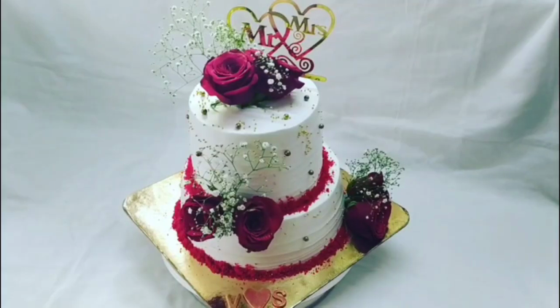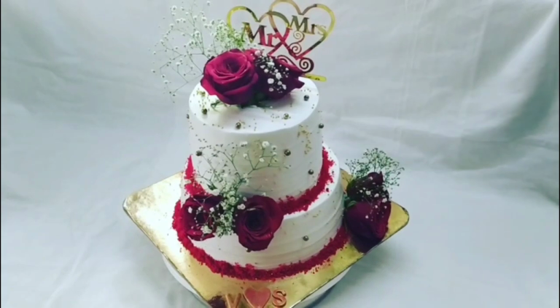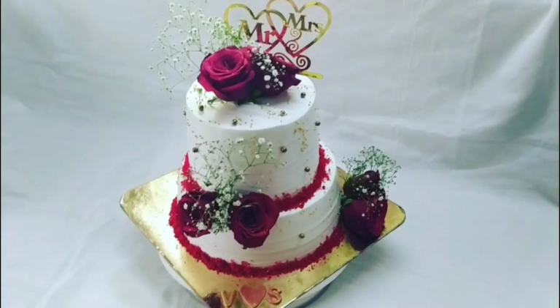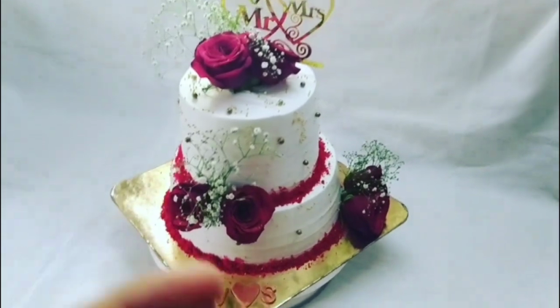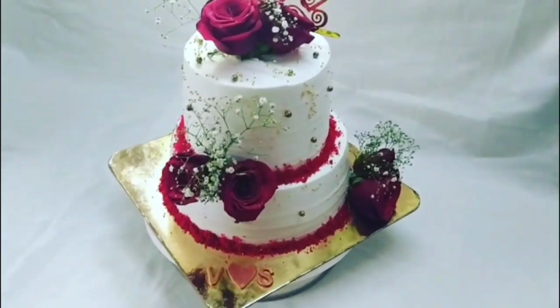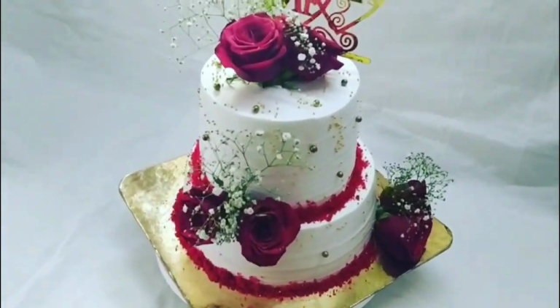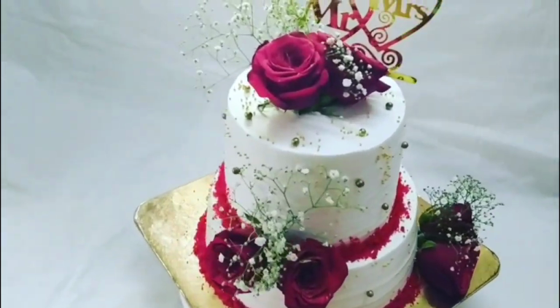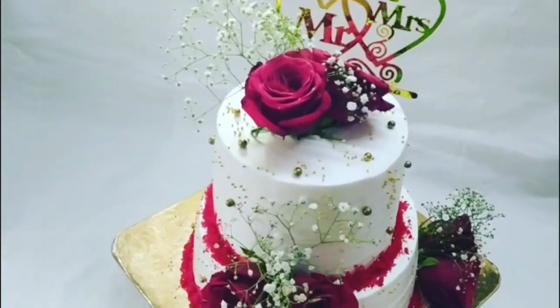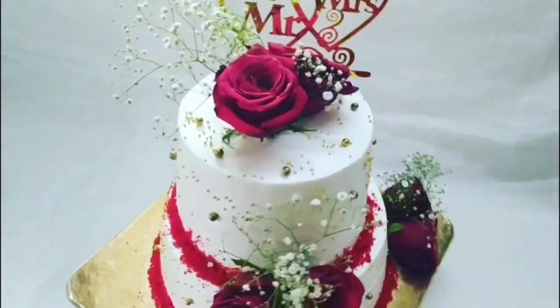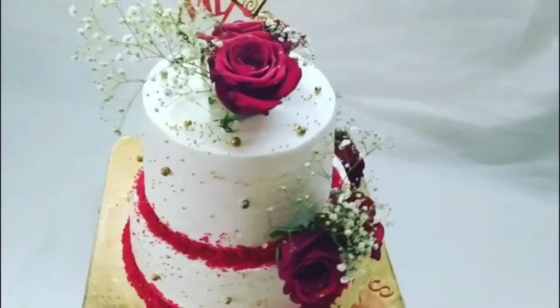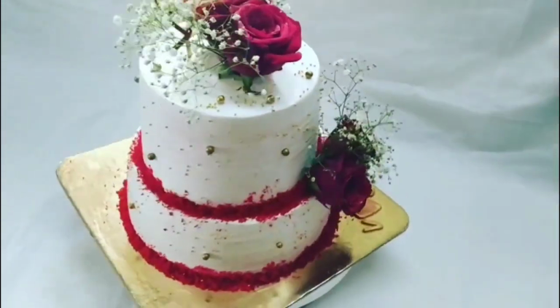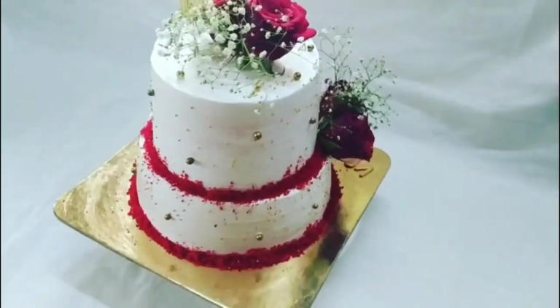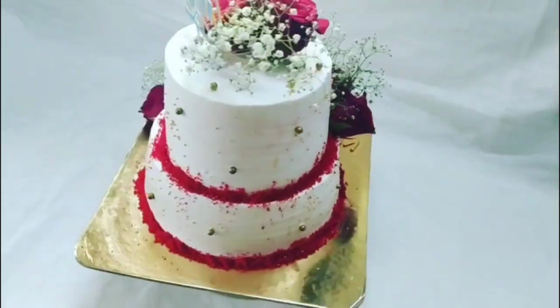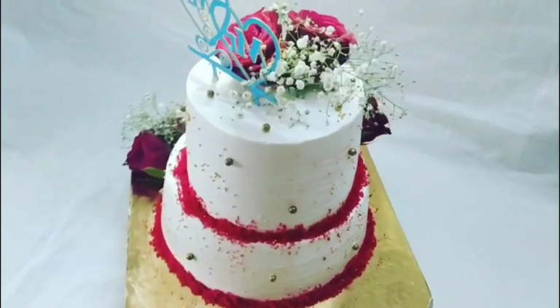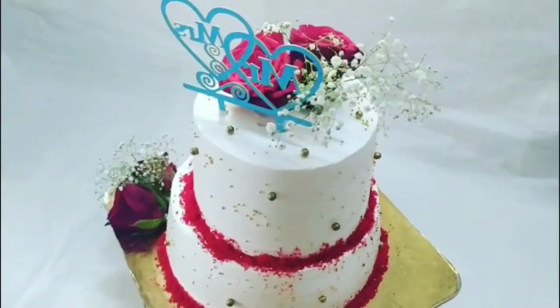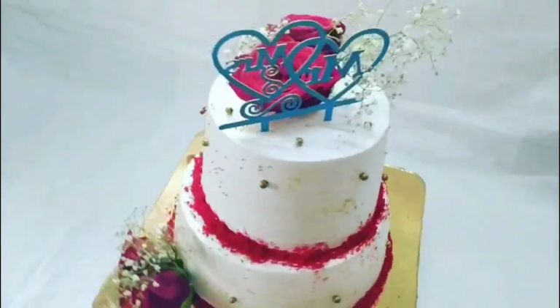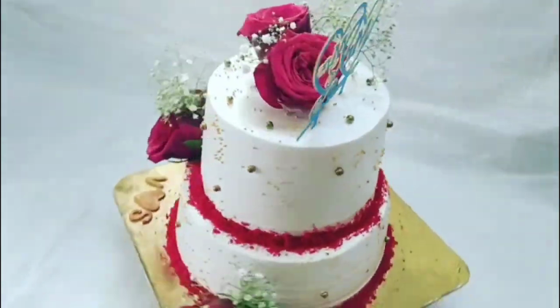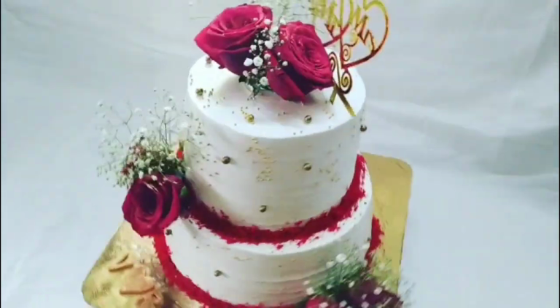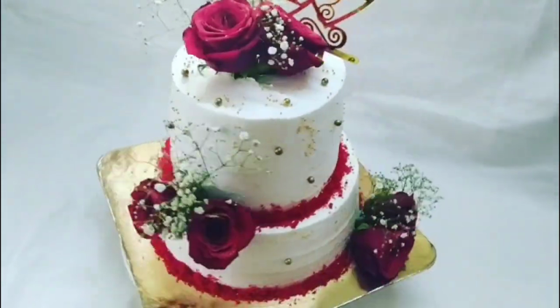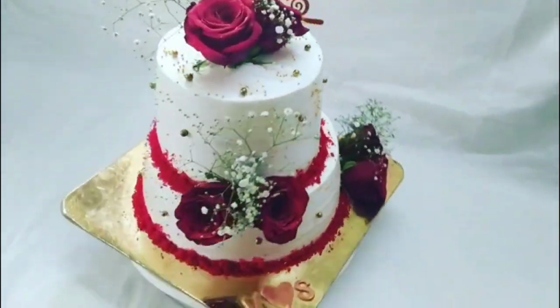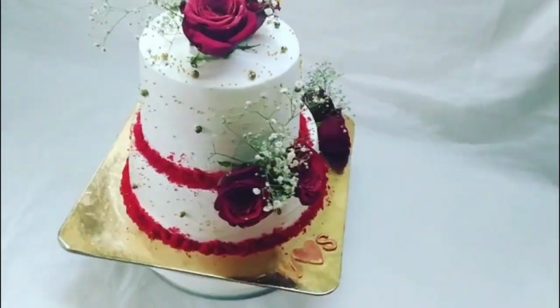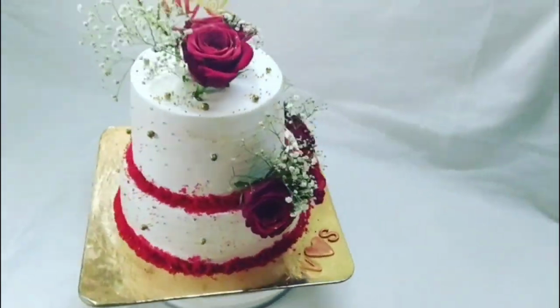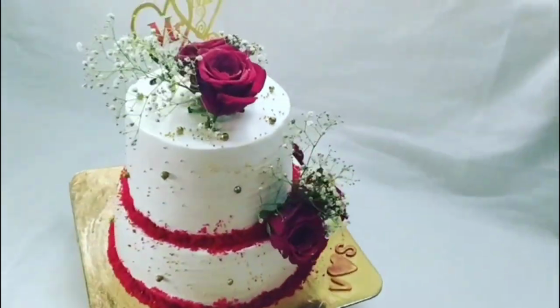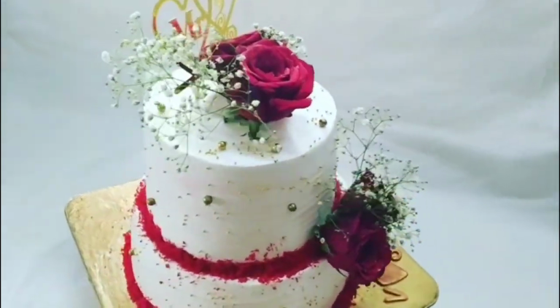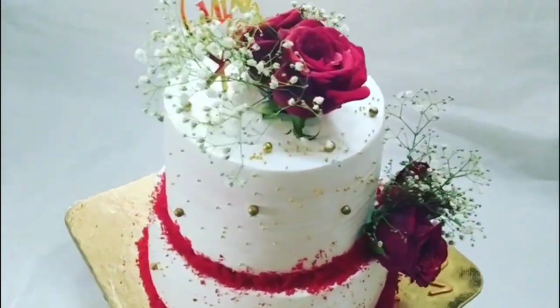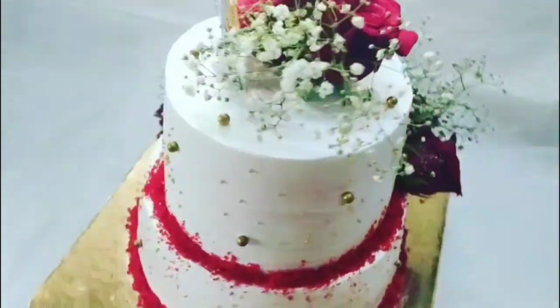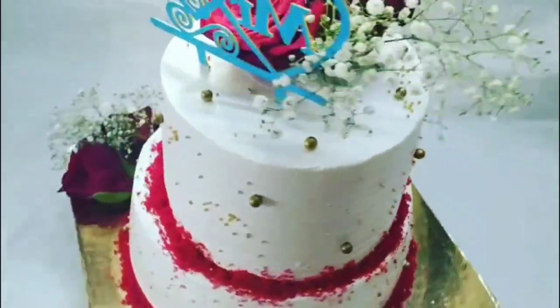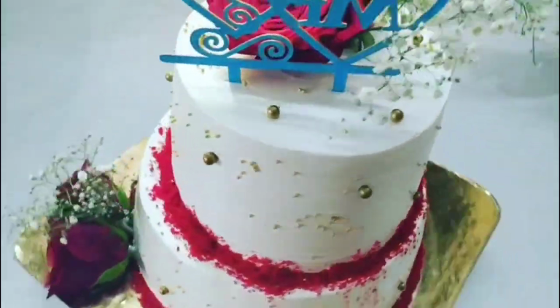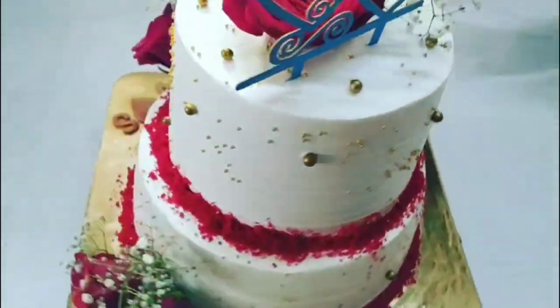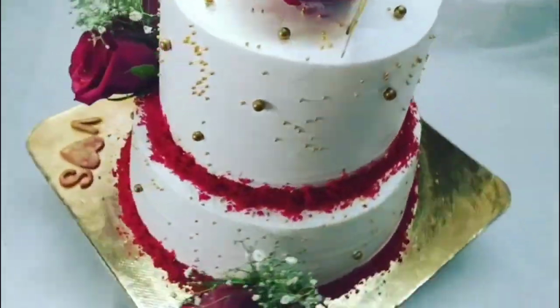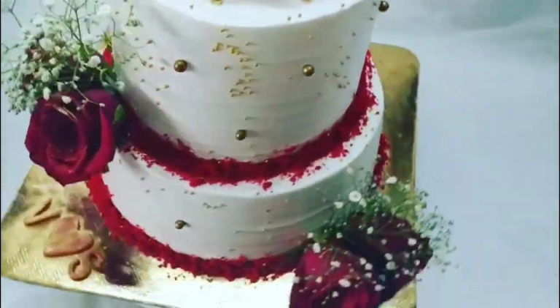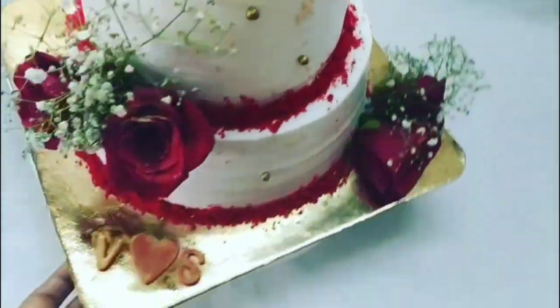Hello, Assalamualaikum. Welcome to Sajmi's Cooking Art. I am going to make a special cake — a wedding cake. Red Velvet, 2kg. I am ready for this packing.